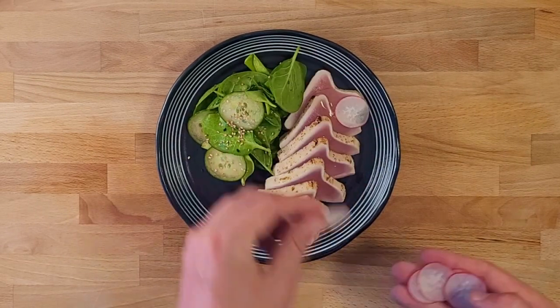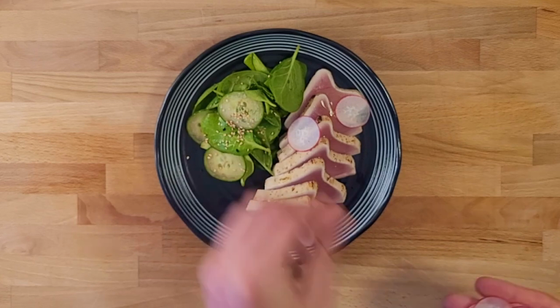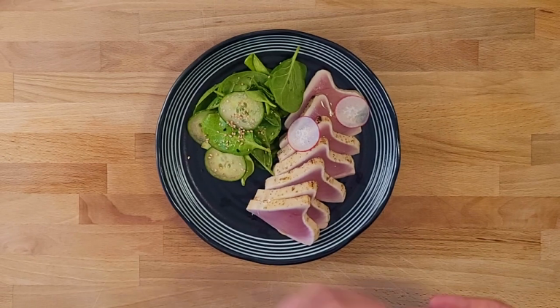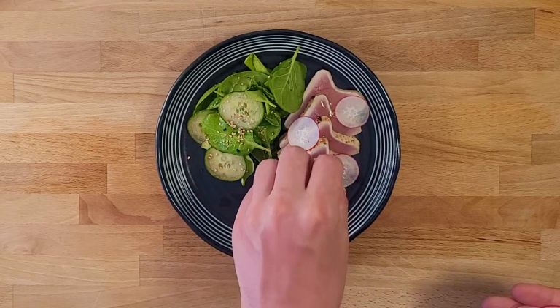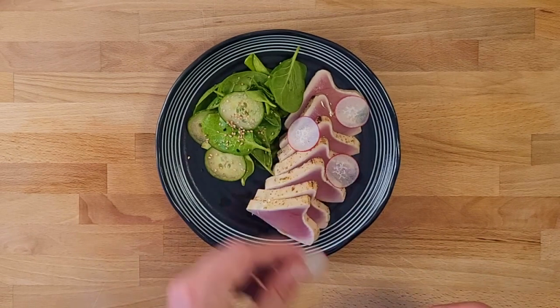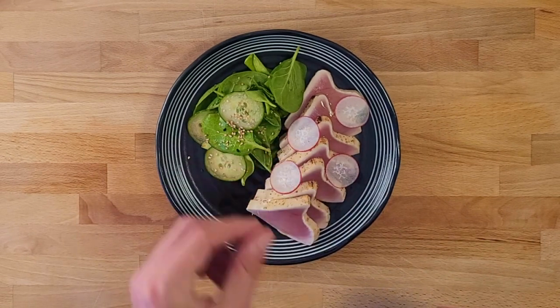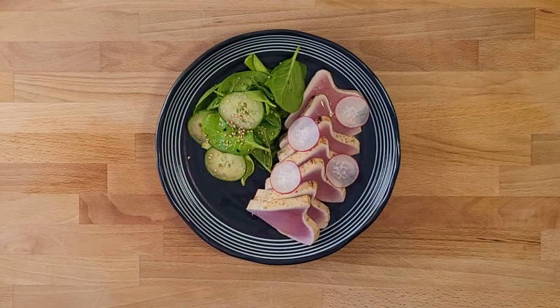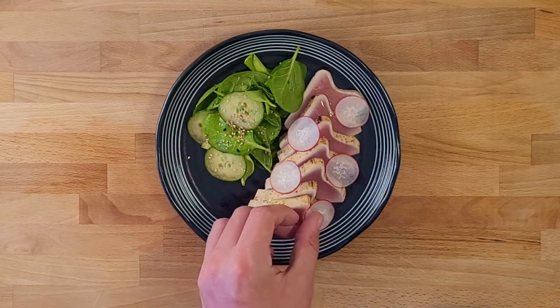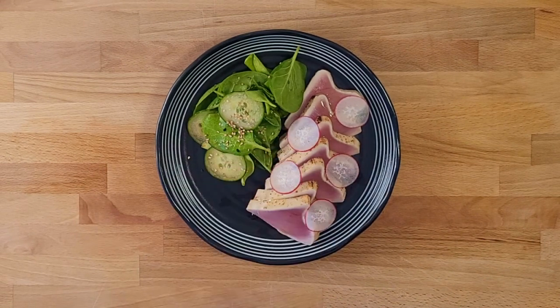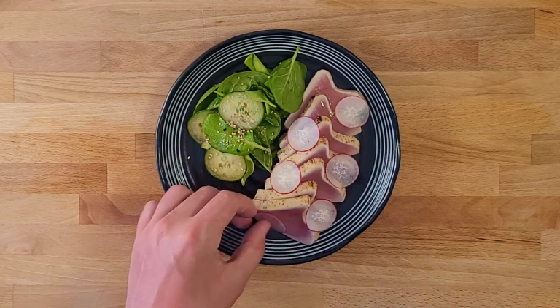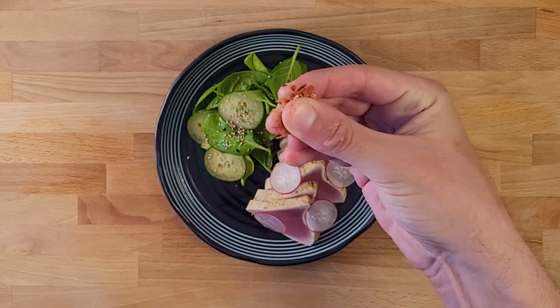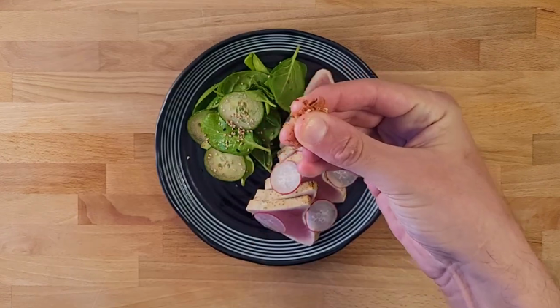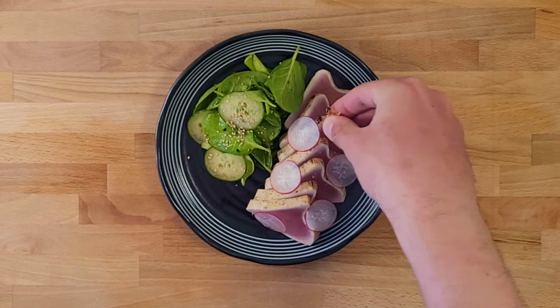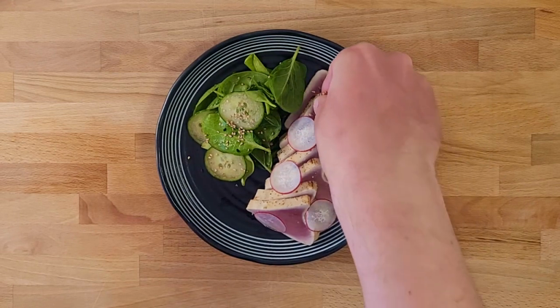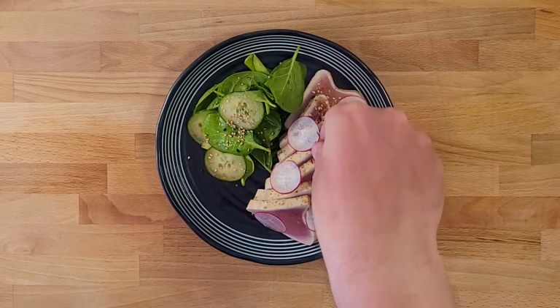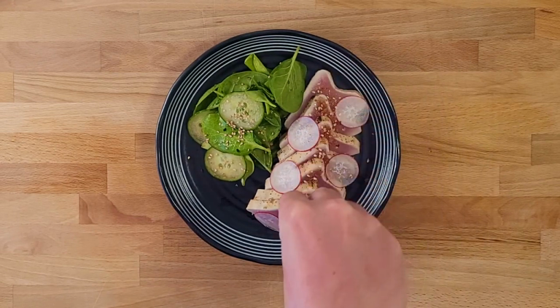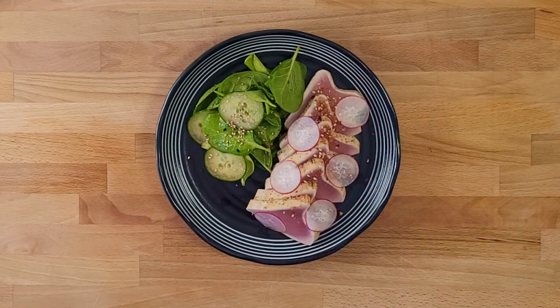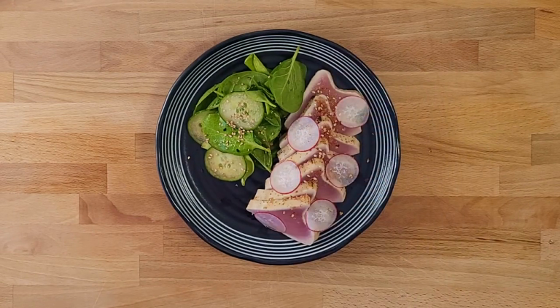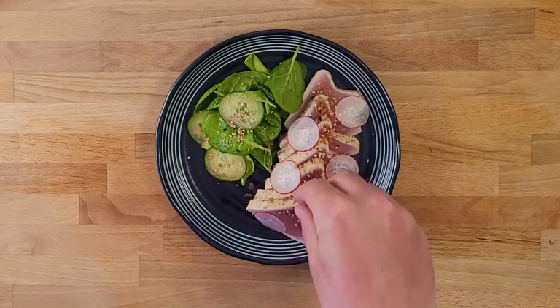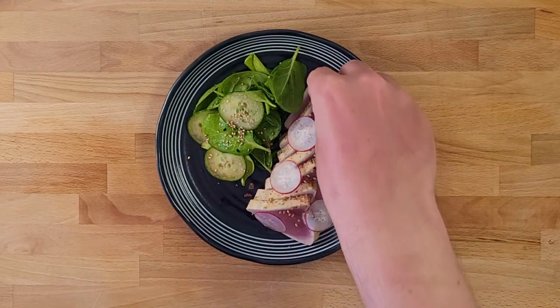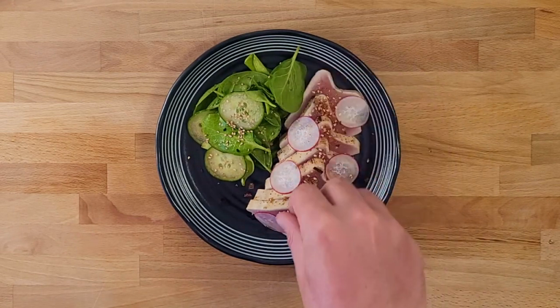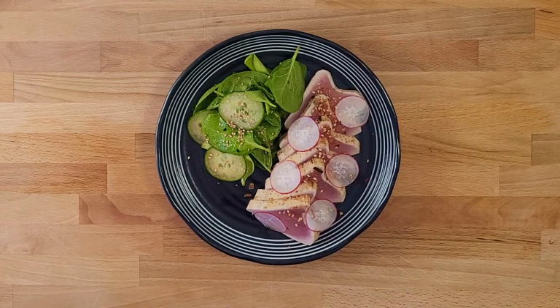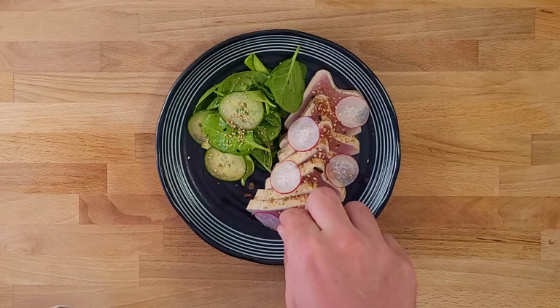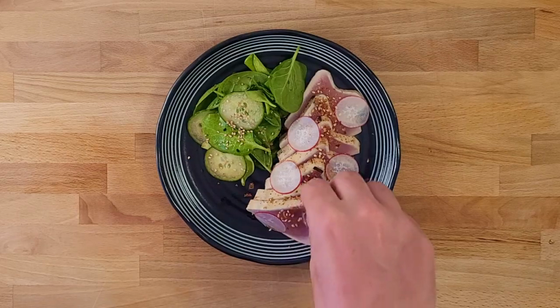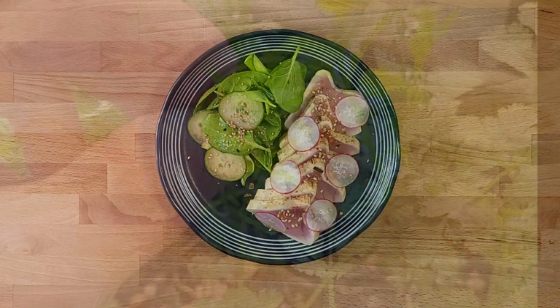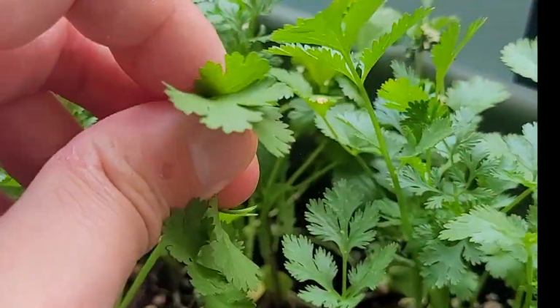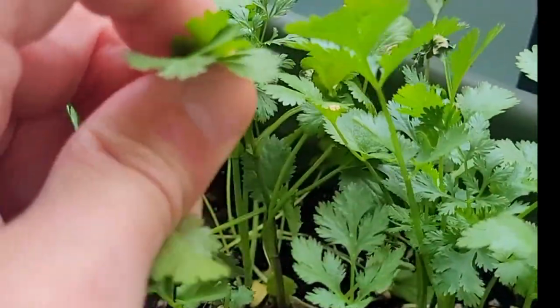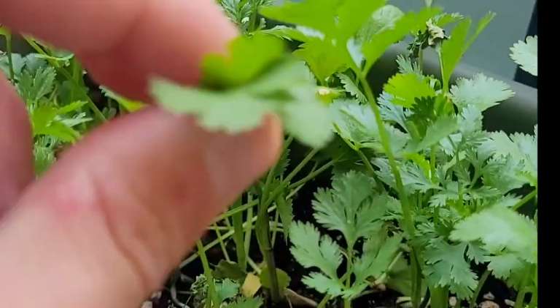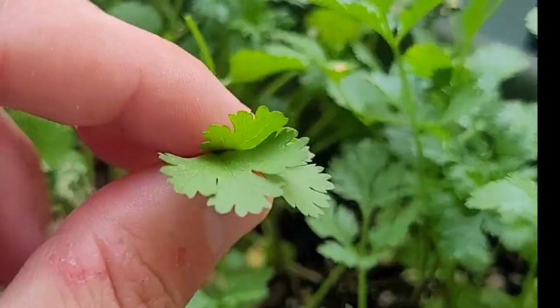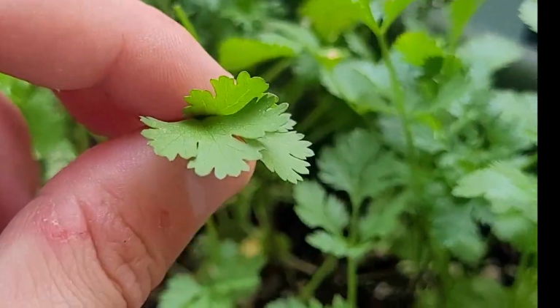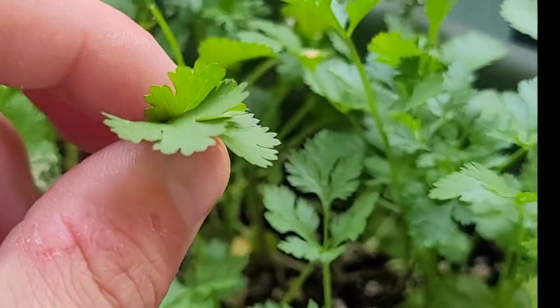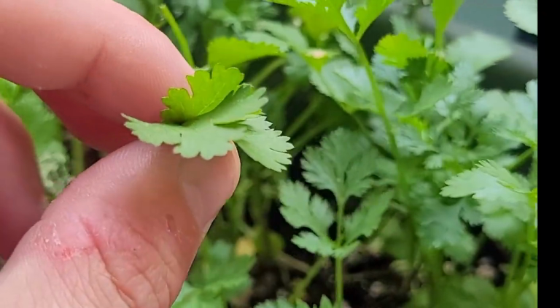We're laying out the radishes that we cut on the mandolin, and this is a secret ingredient for seafood — this is furikake. I hope I'm saying that right. It's a Japanese seasoning that really just levels up that seafood flavor. And last up, let's grab a little cilantro from our balcony. We need a bit of green on top of that tuna.